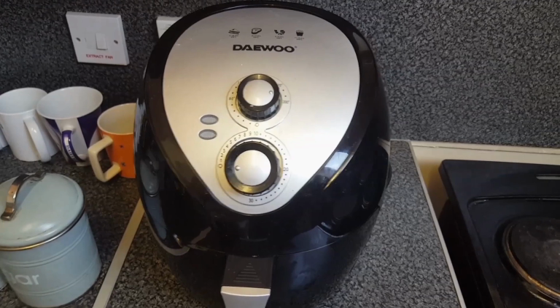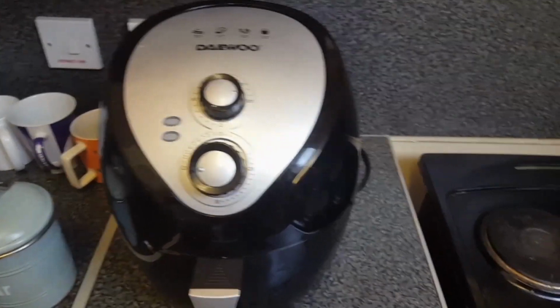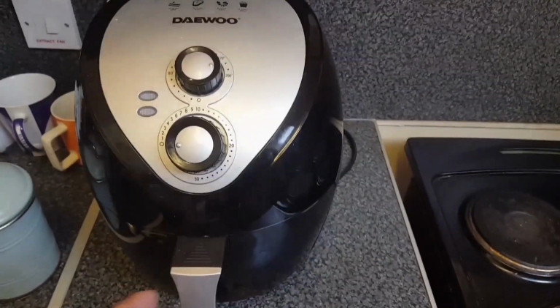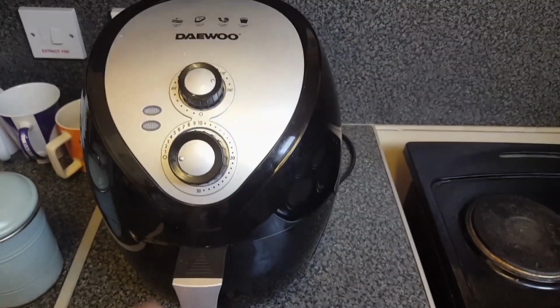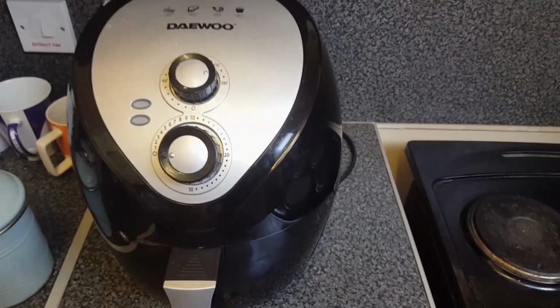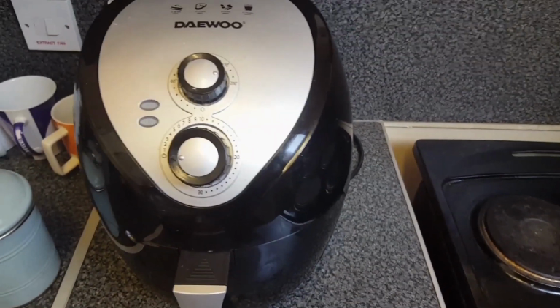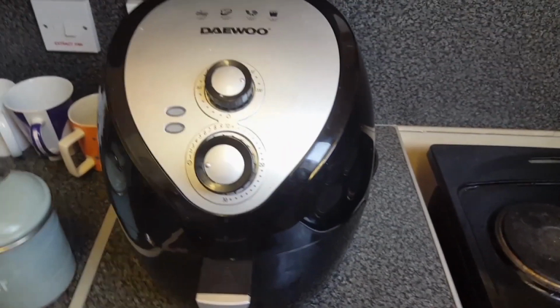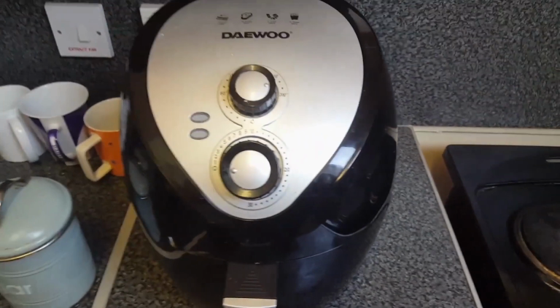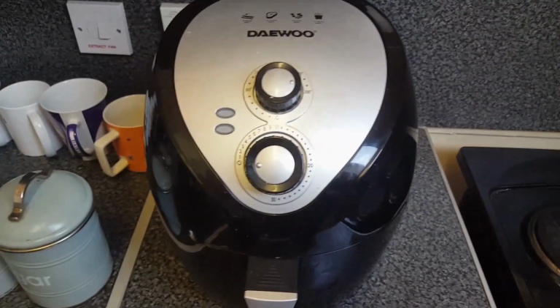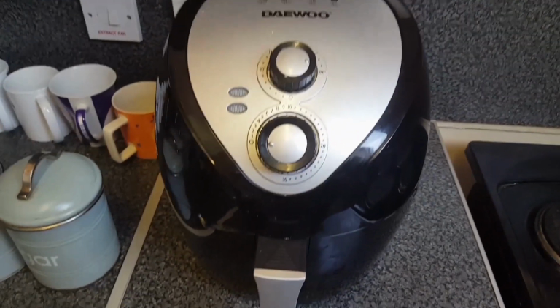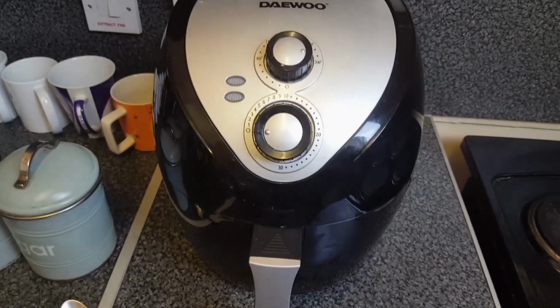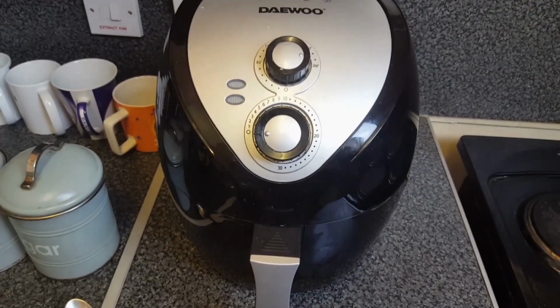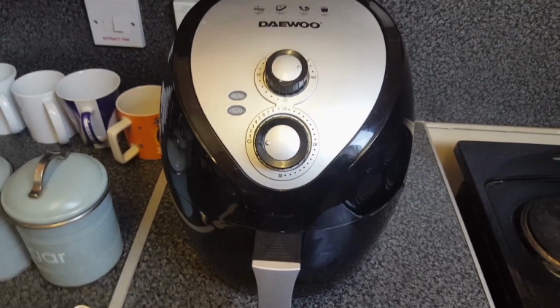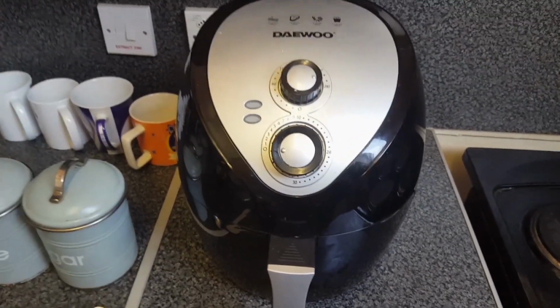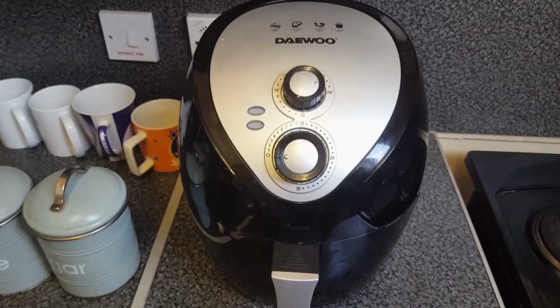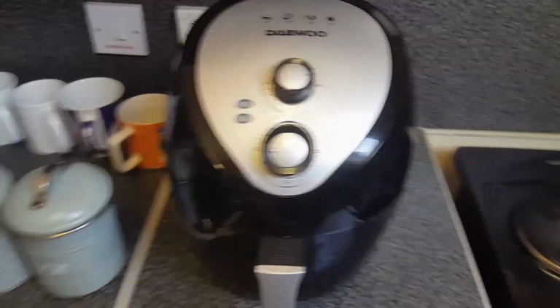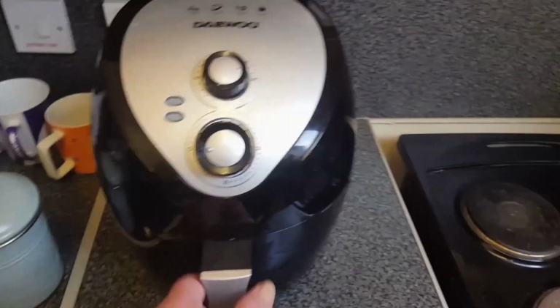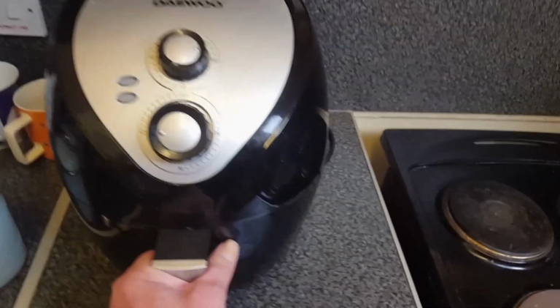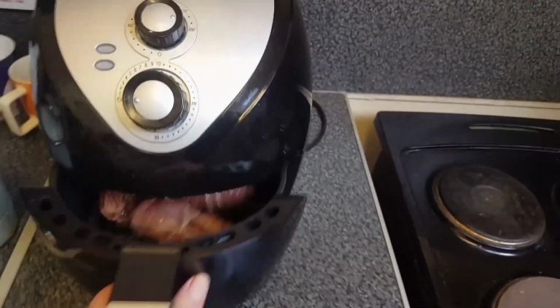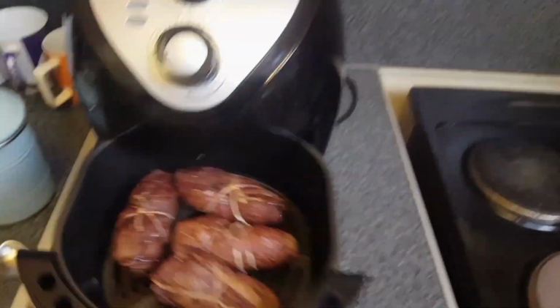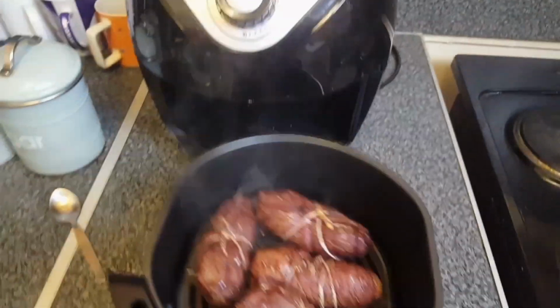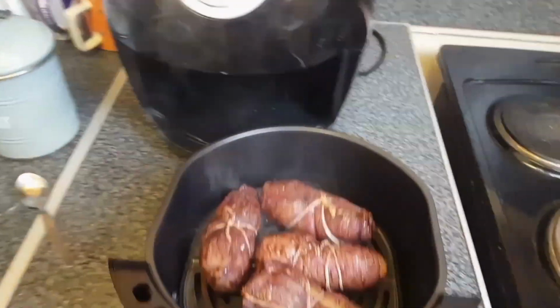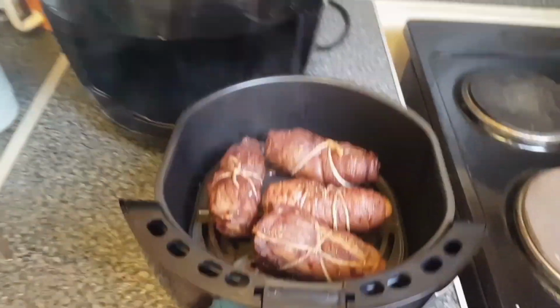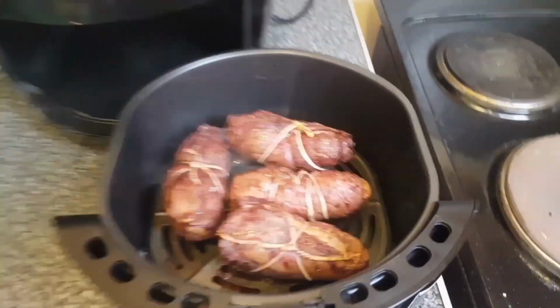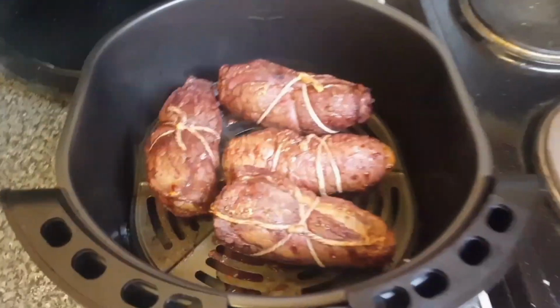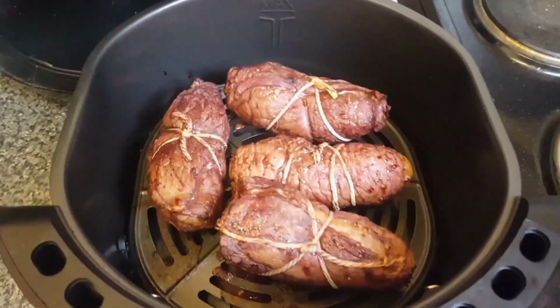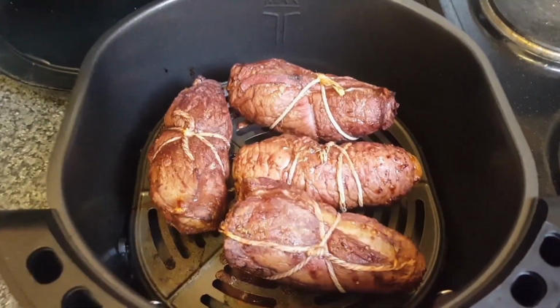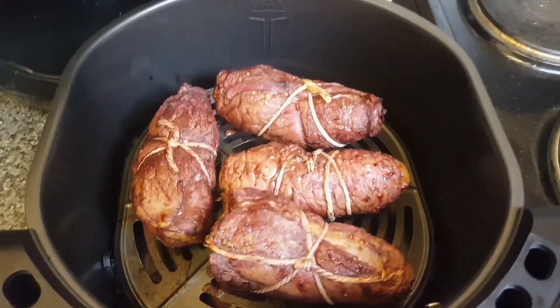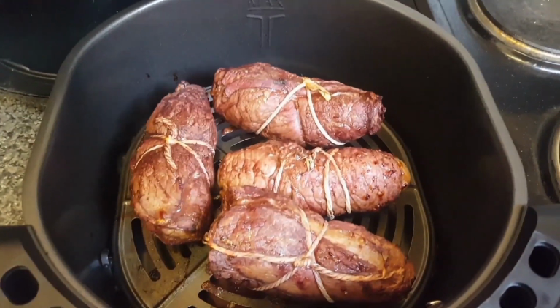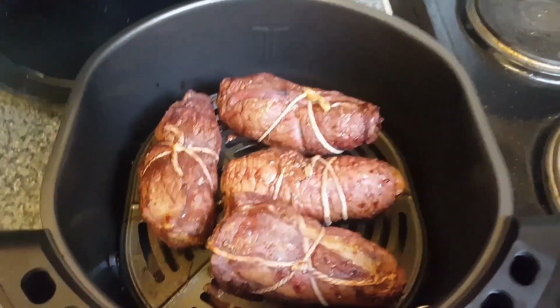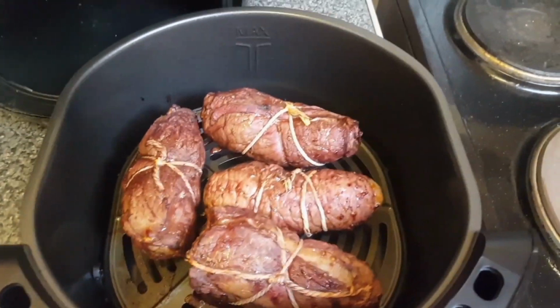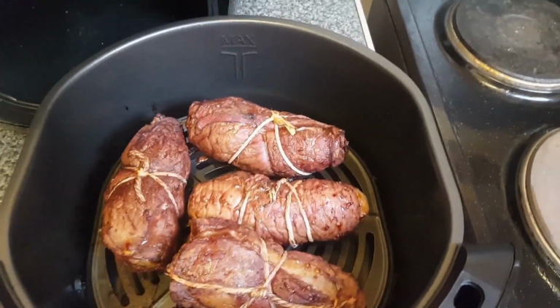I had to increase the time — four minutes each side at 200 Celsius. They look okay.